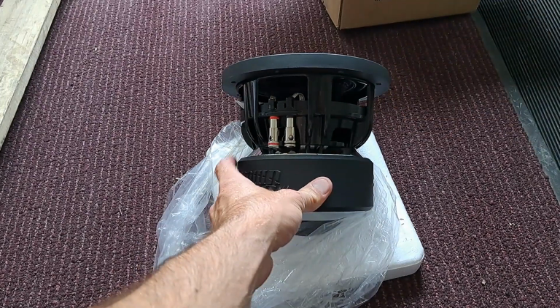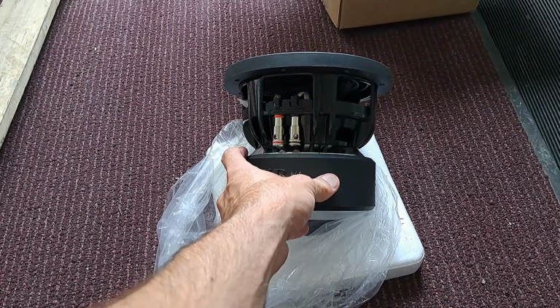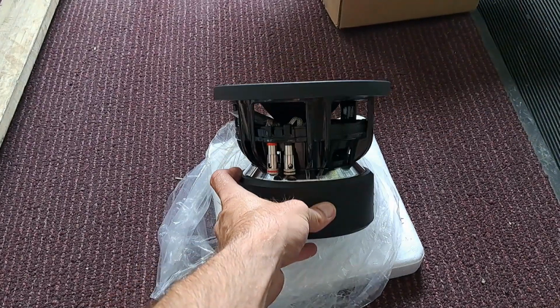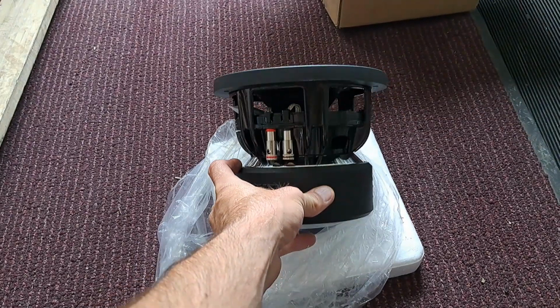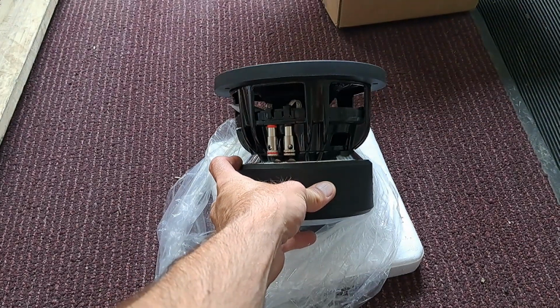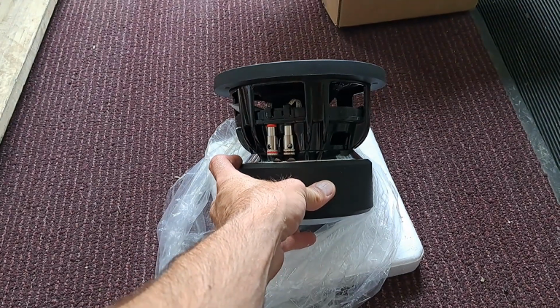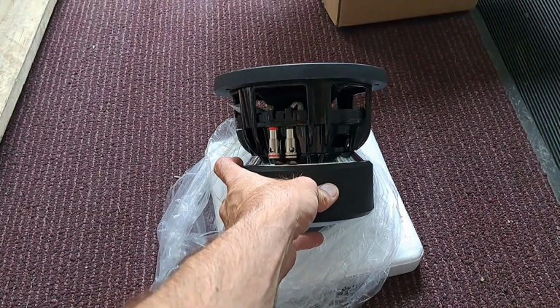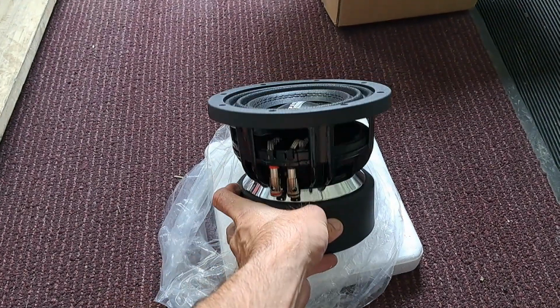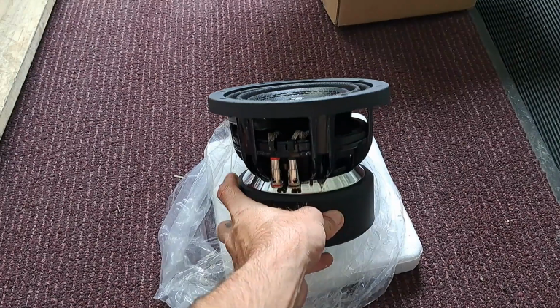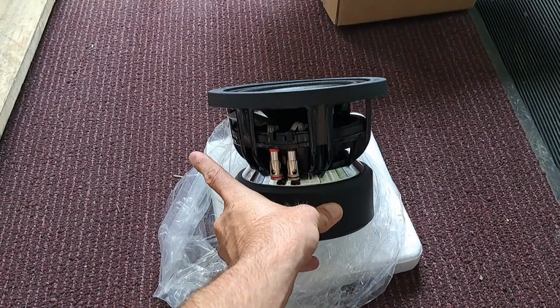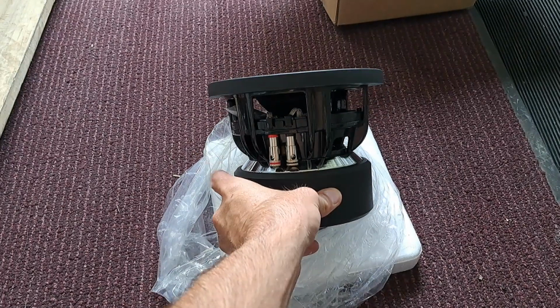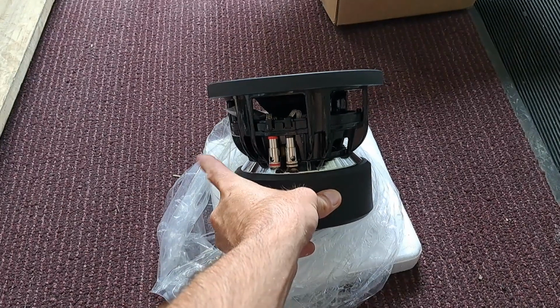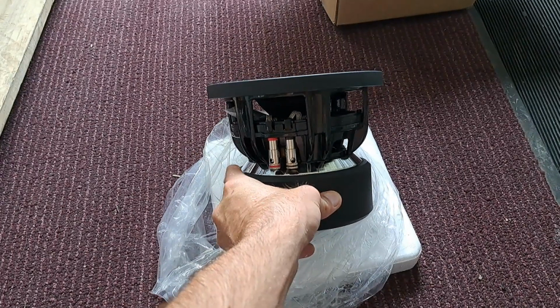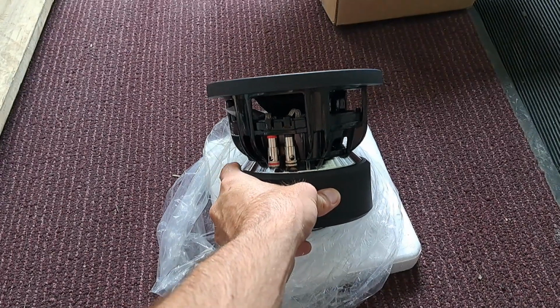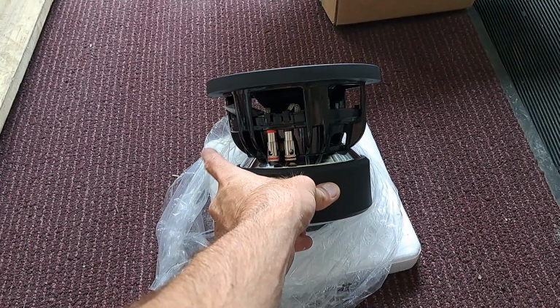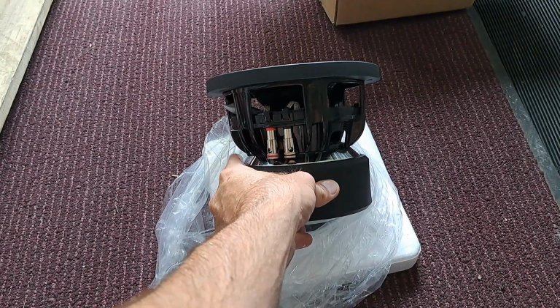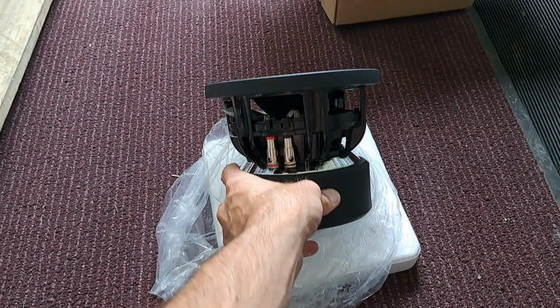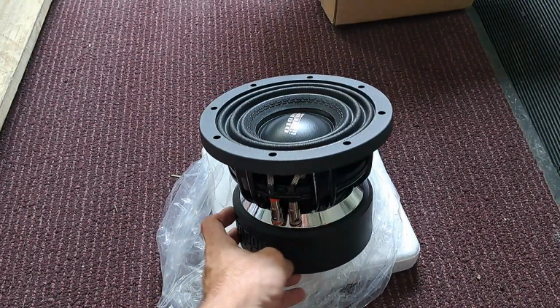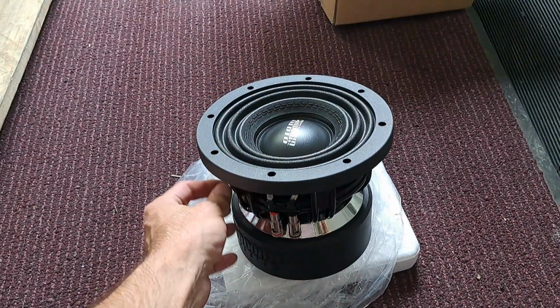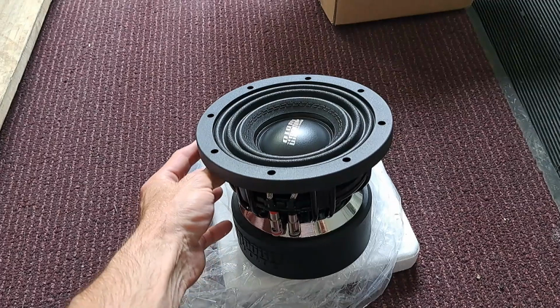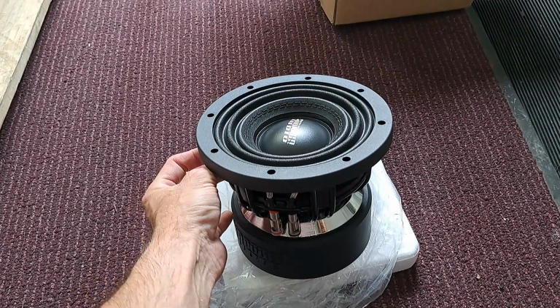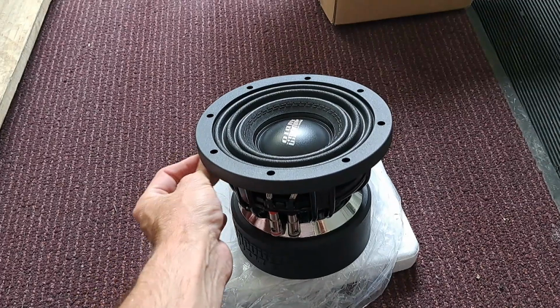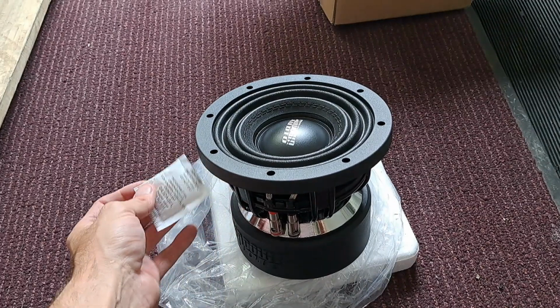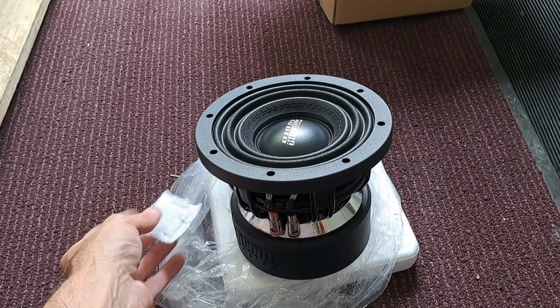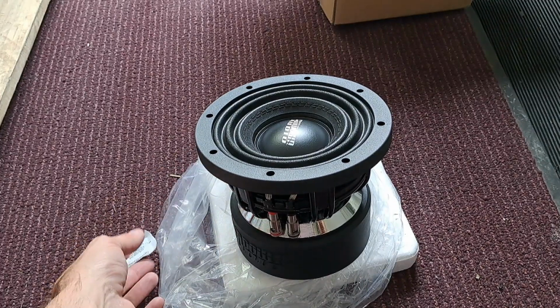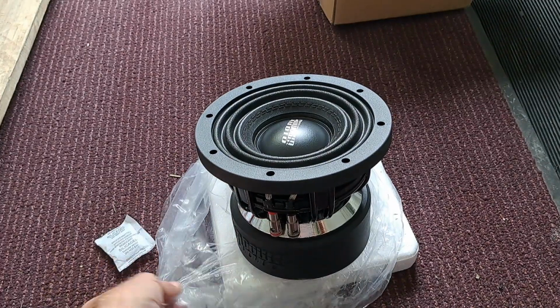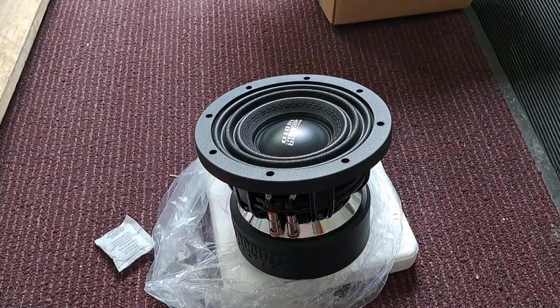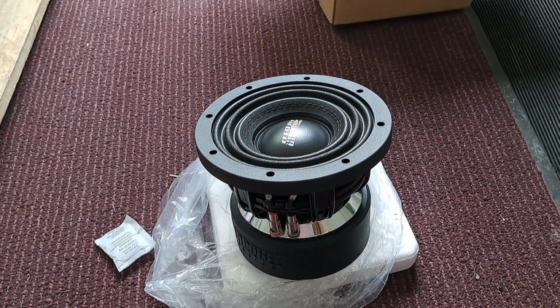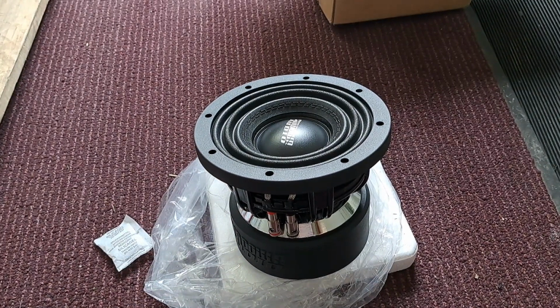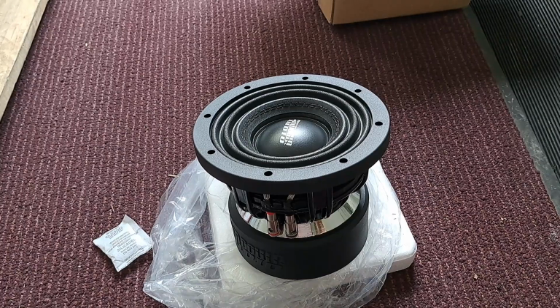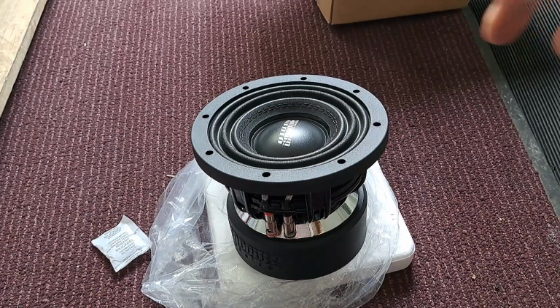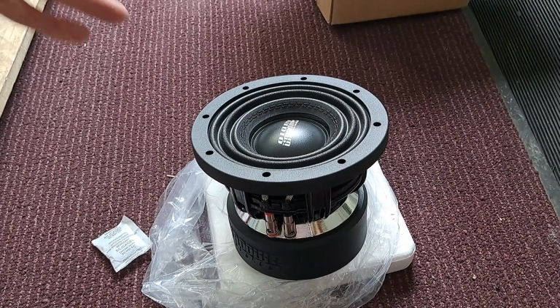I think they're still using the U-style basket, but for the 6.5 it's been retooled to be a little bit thicker or something like that. I don't know exactly, but man, this thing looks awesome.